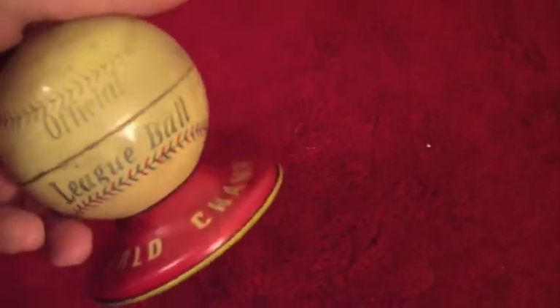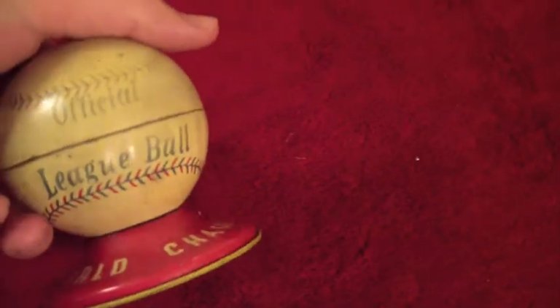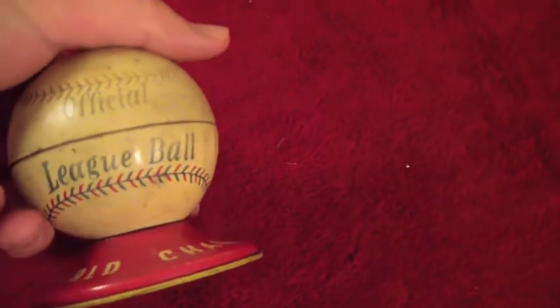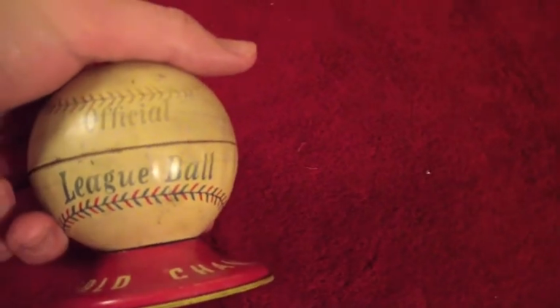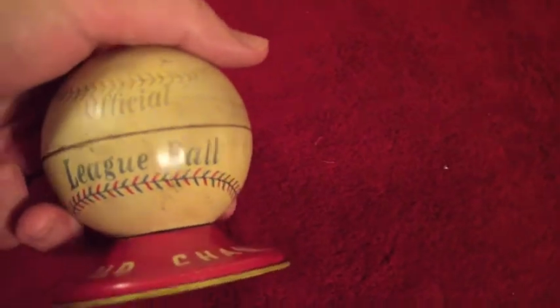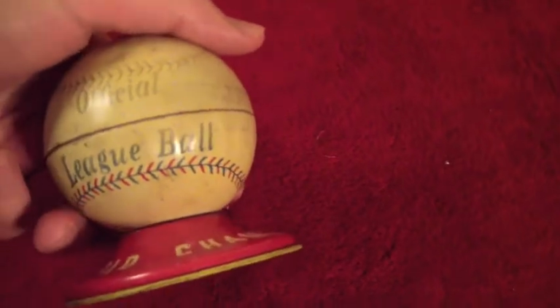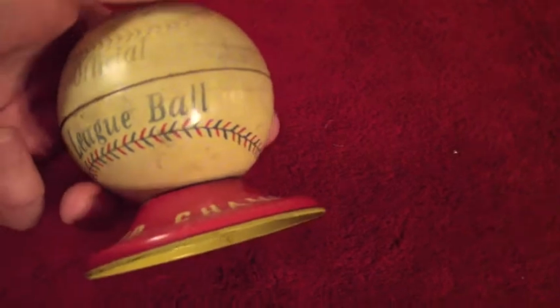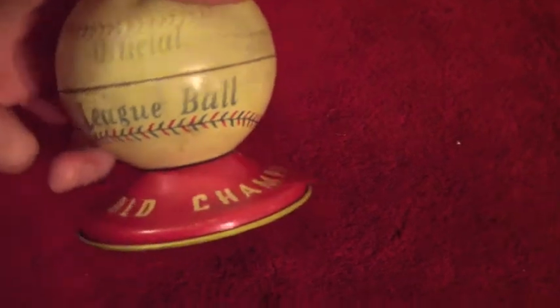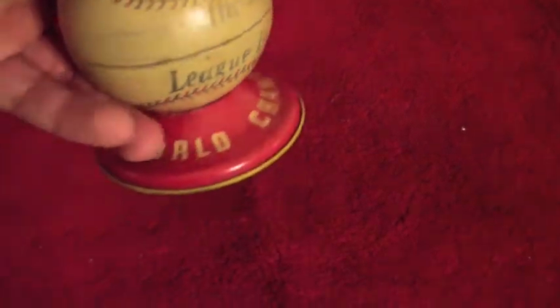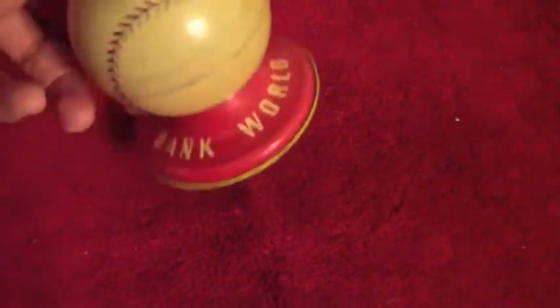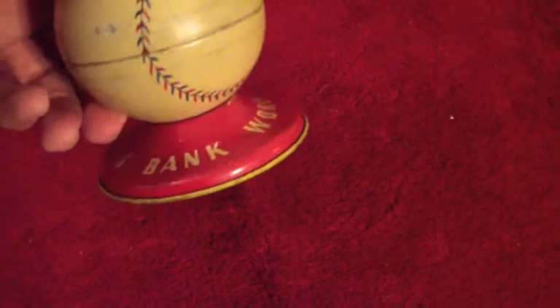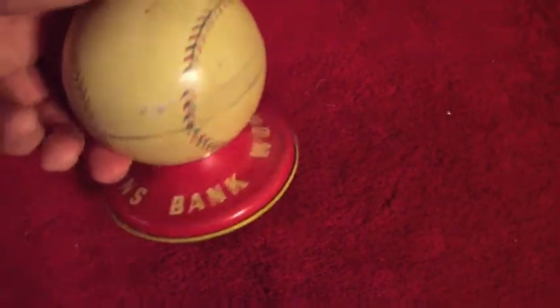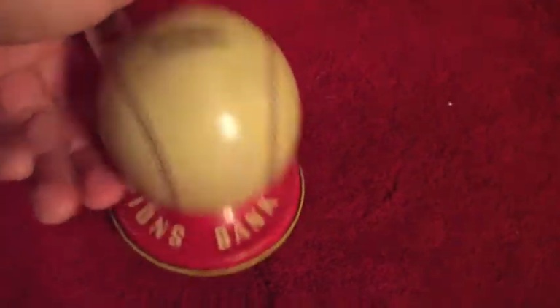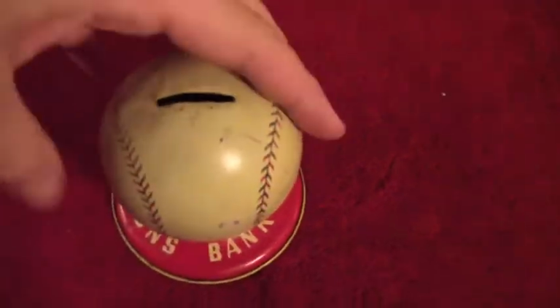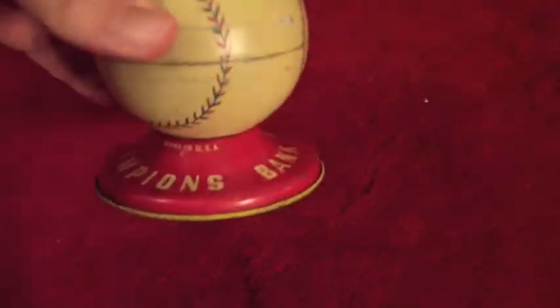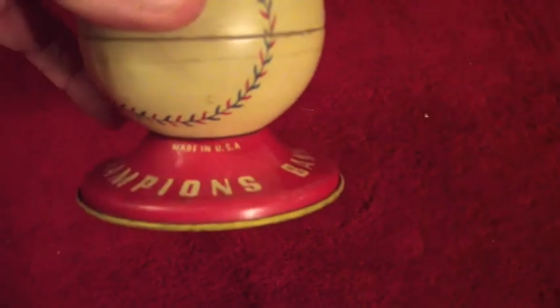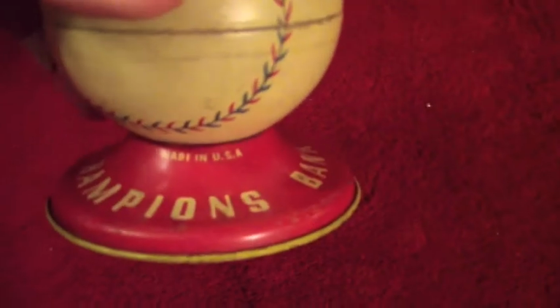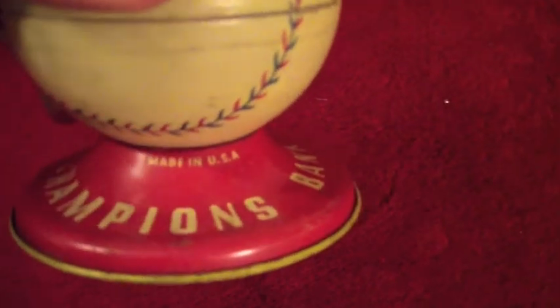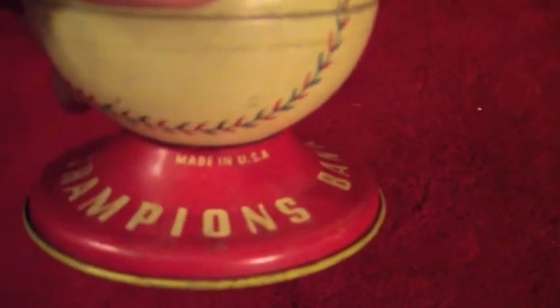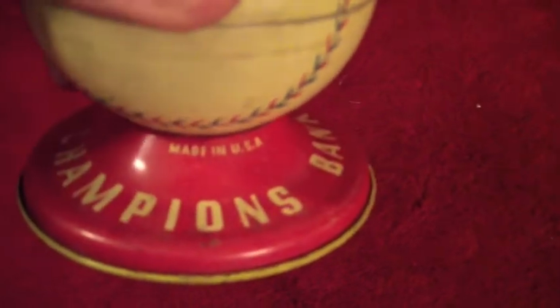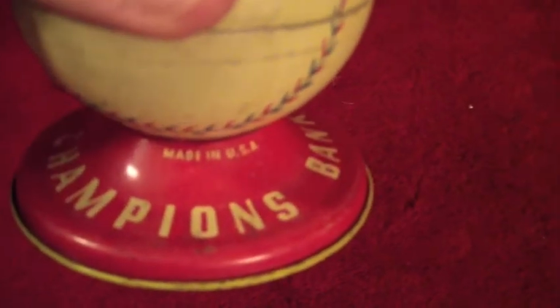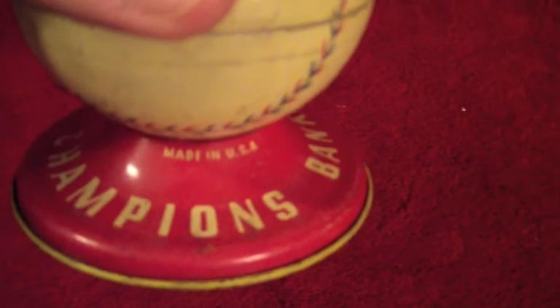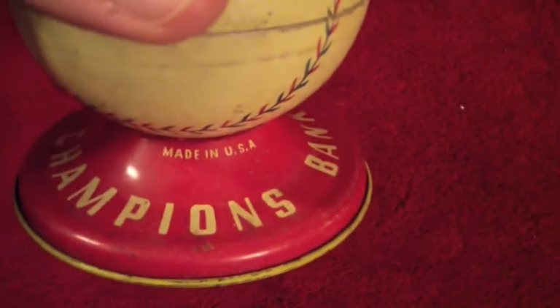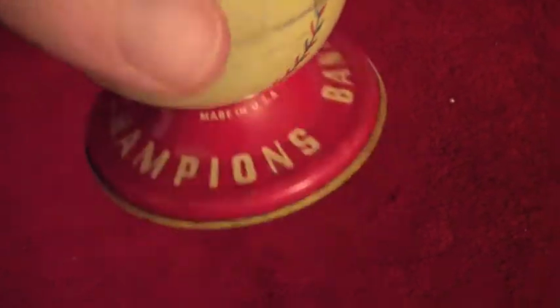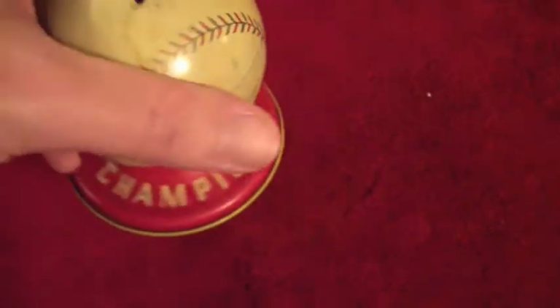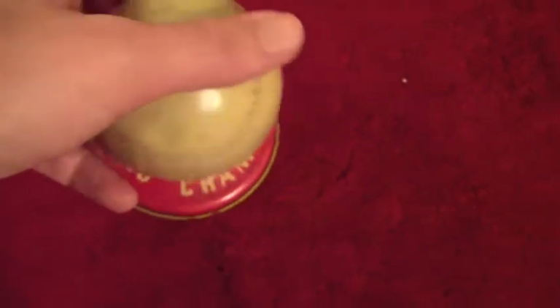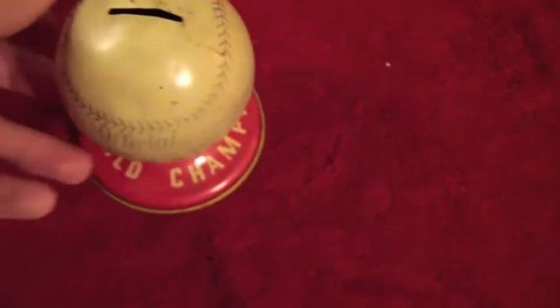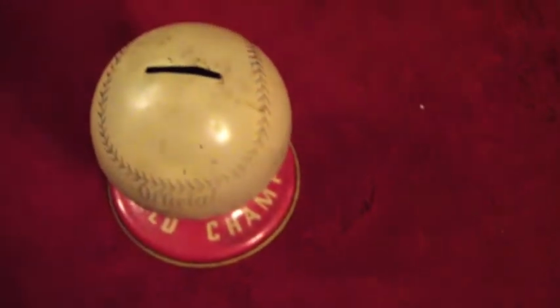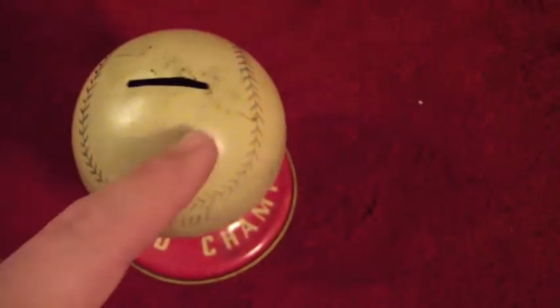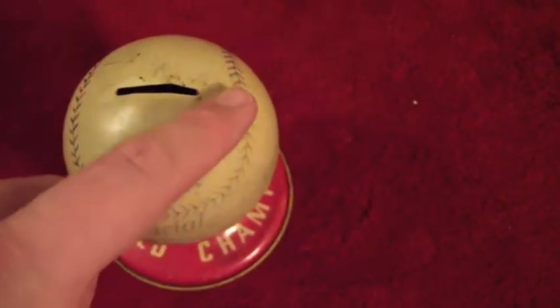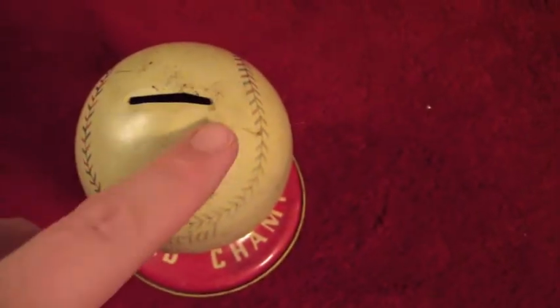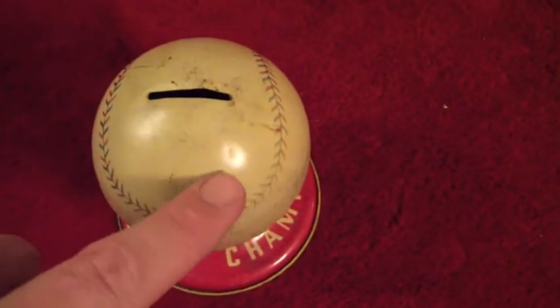It says 'Official League Ball' on it. It also has the paint down here where it clearly says 'Made in the USA.'